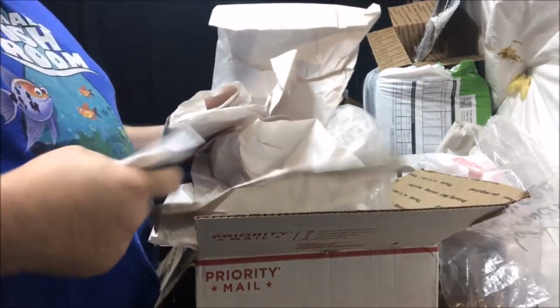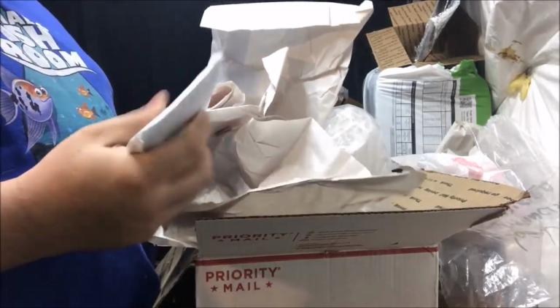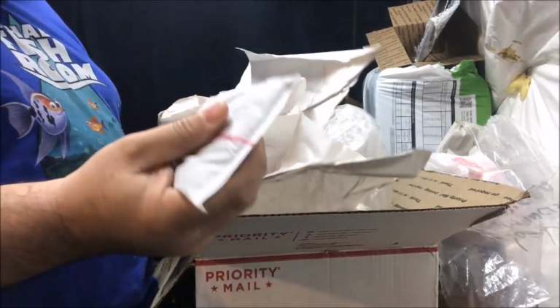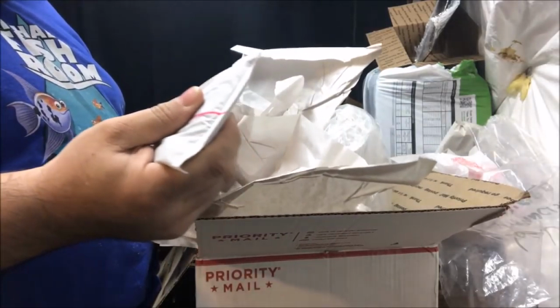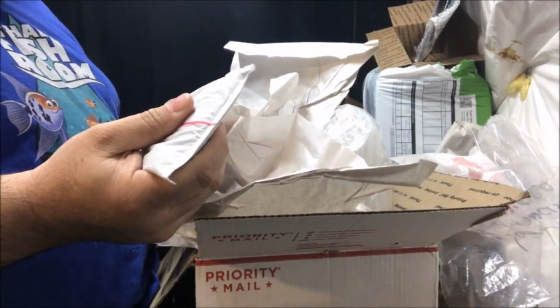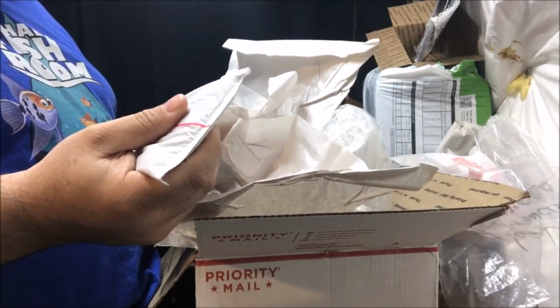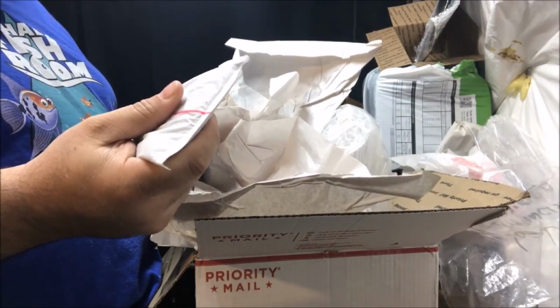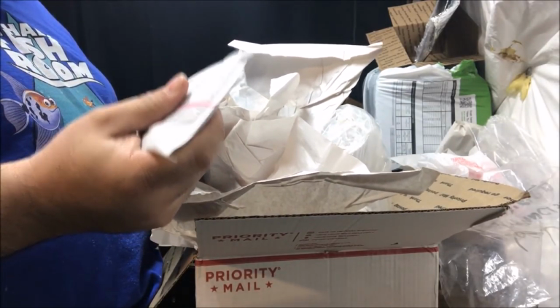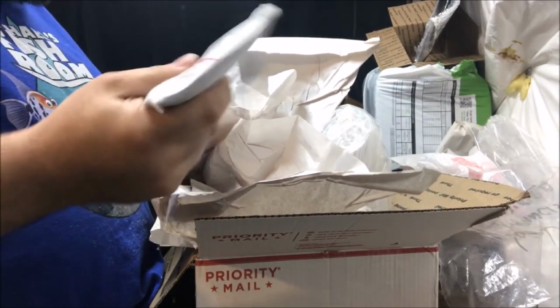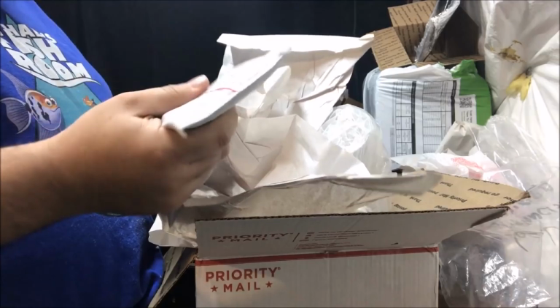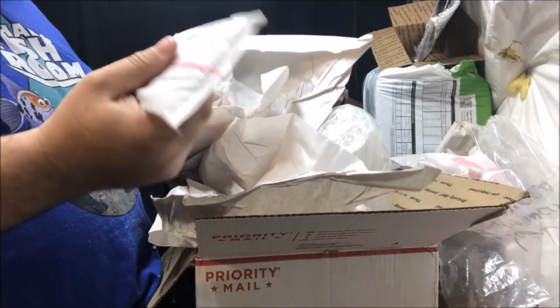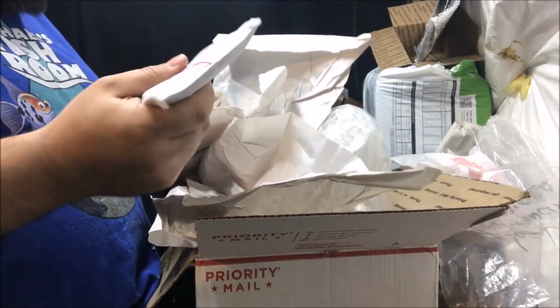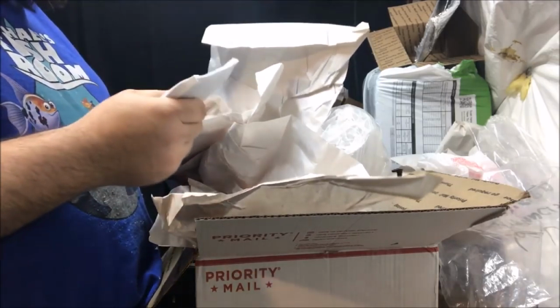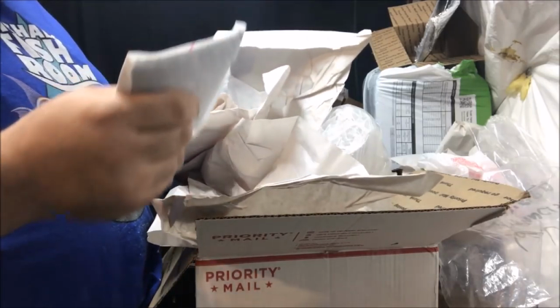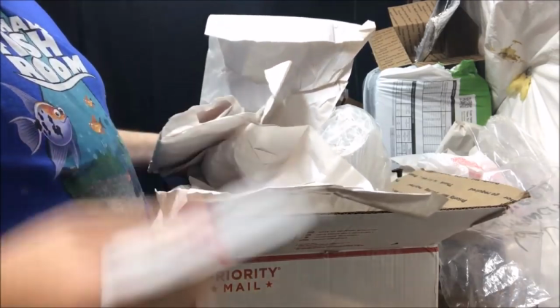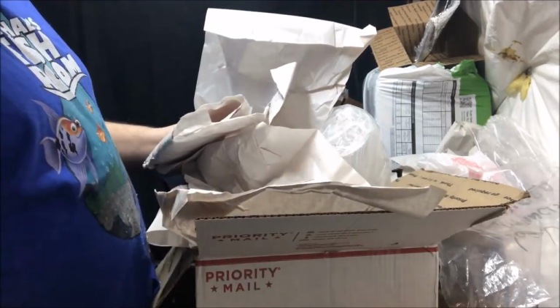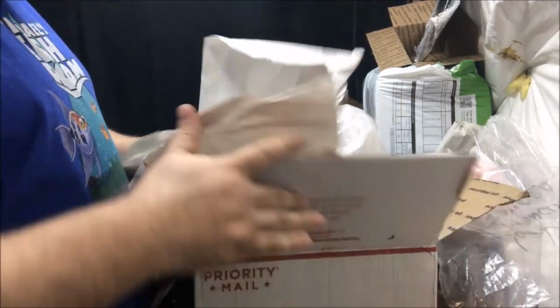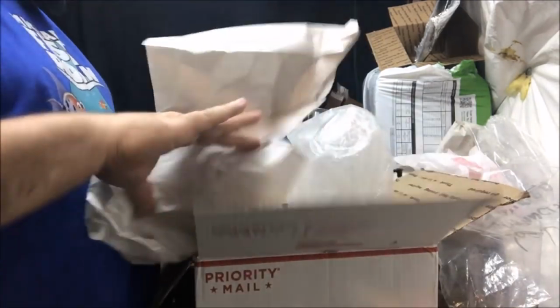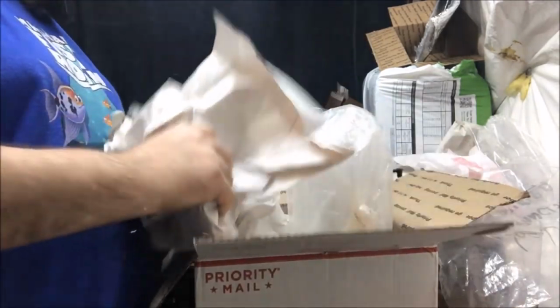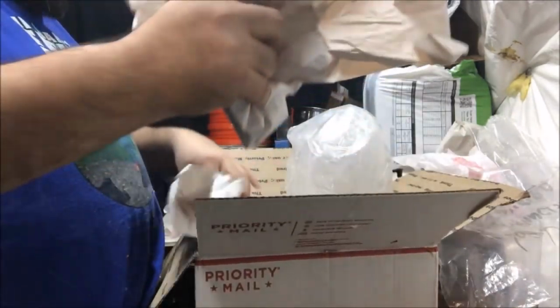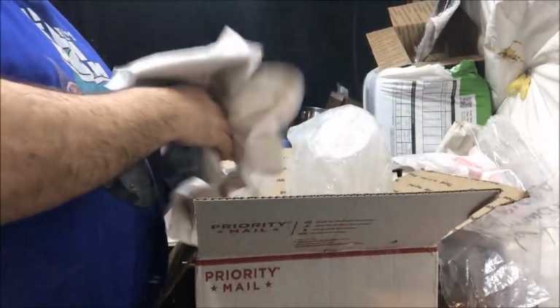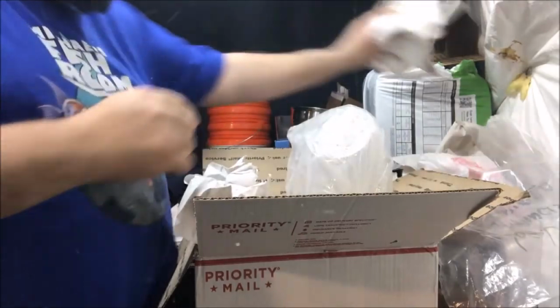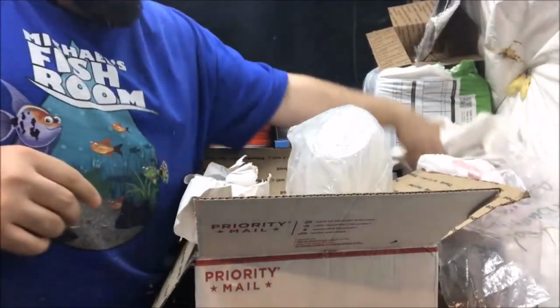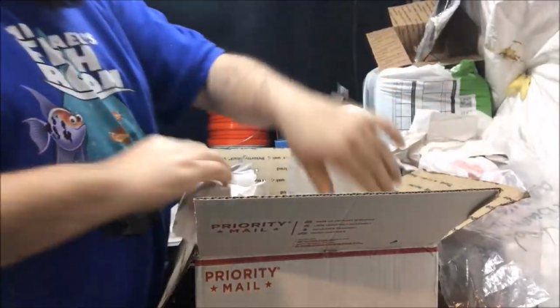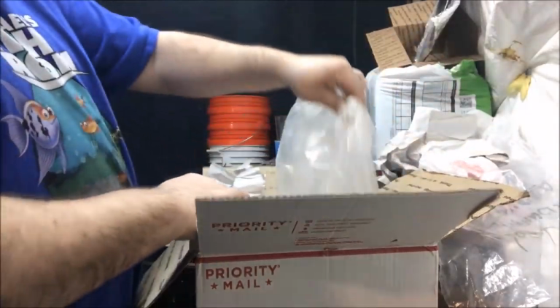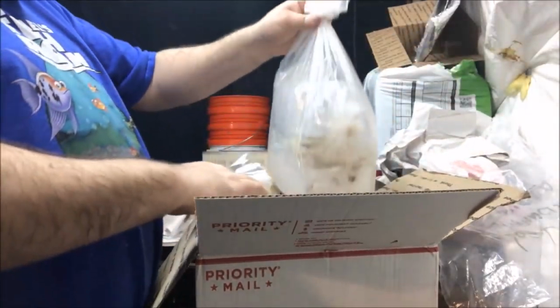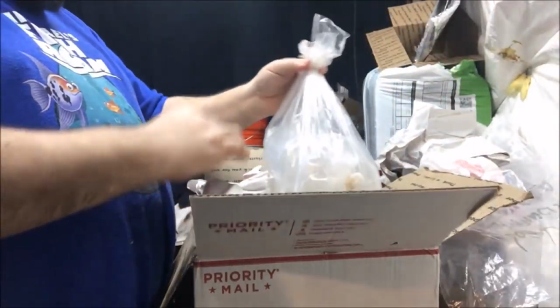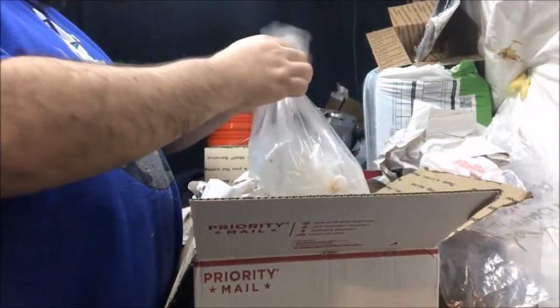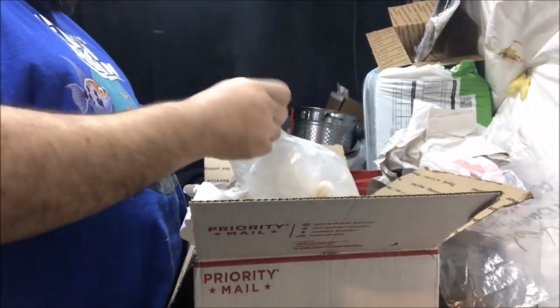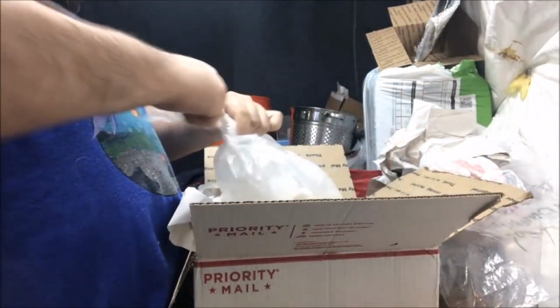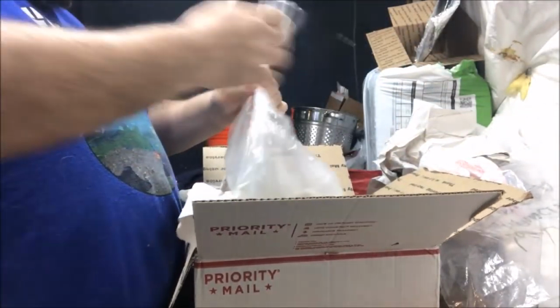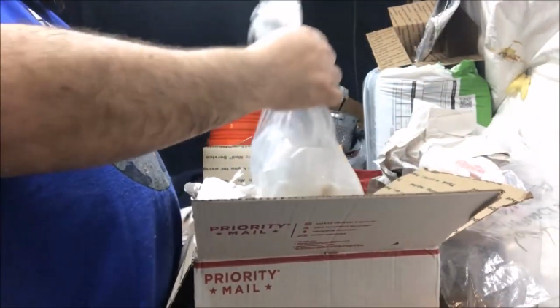These heat packs work — there's a reaction with air — and I wonder if it was just wrapped too tight. When I ship, I loosely wrap them. Now I do see some fish definitely swimming around in there.